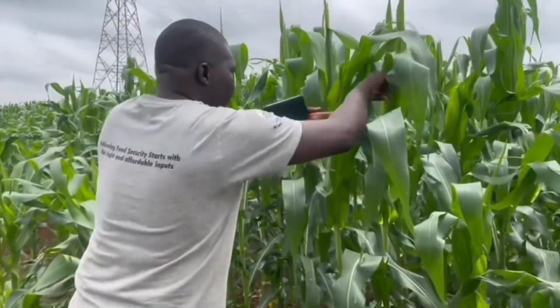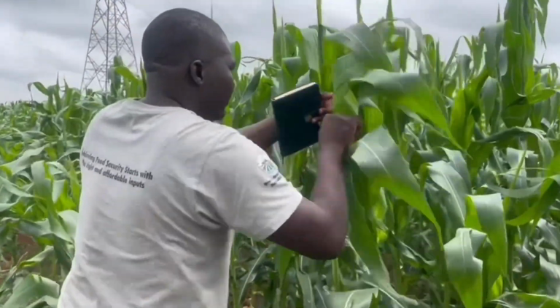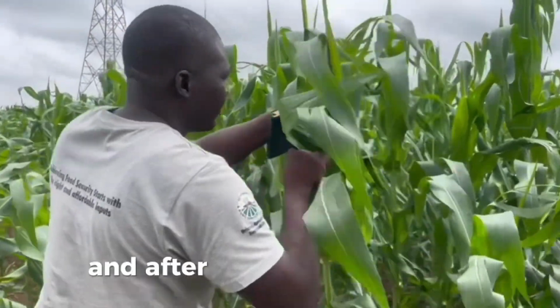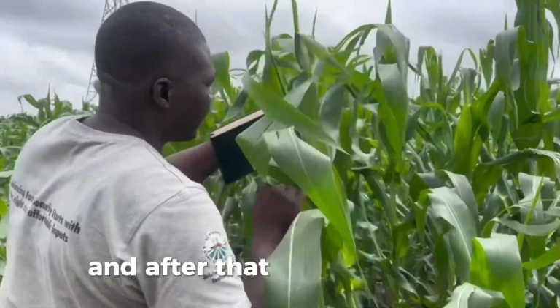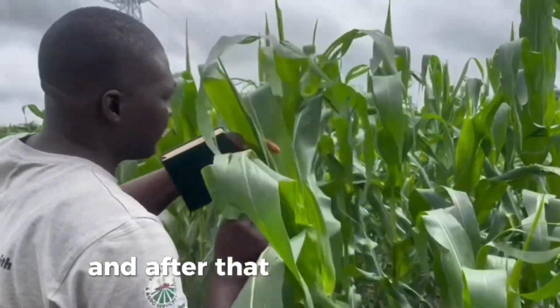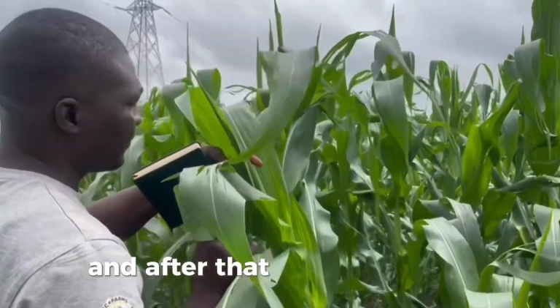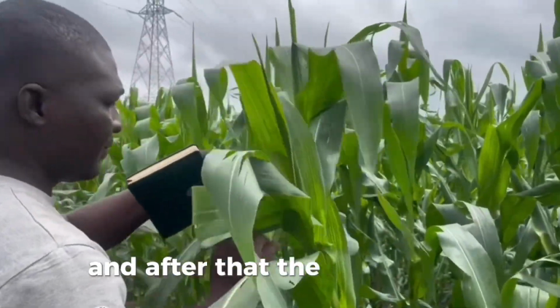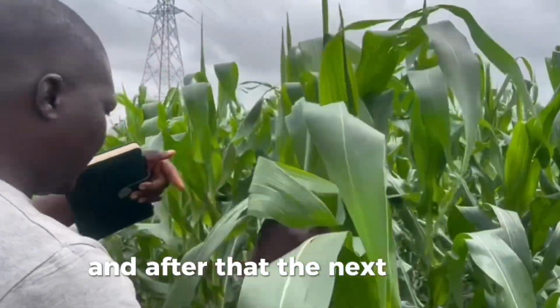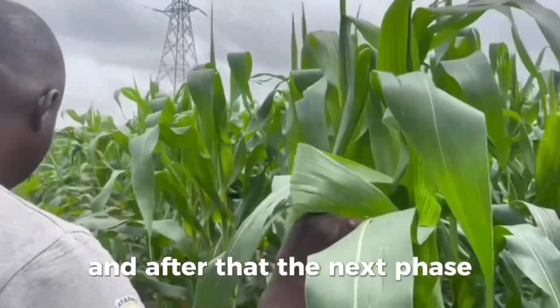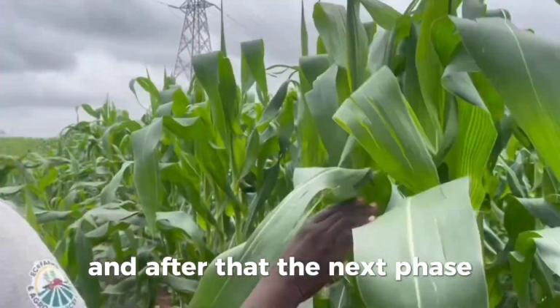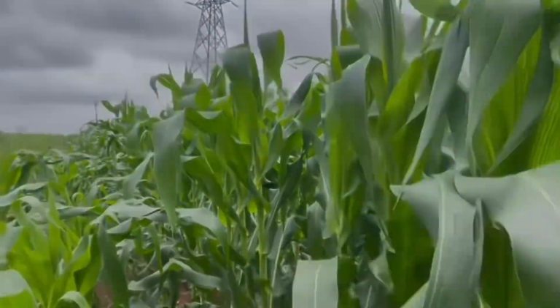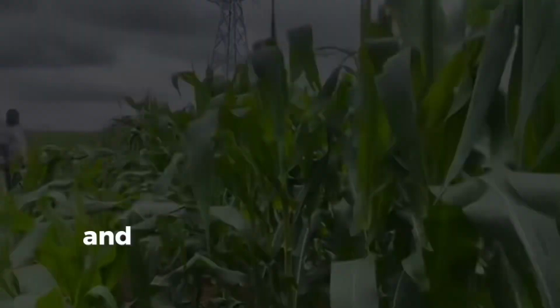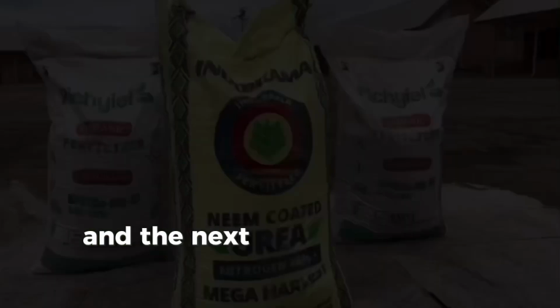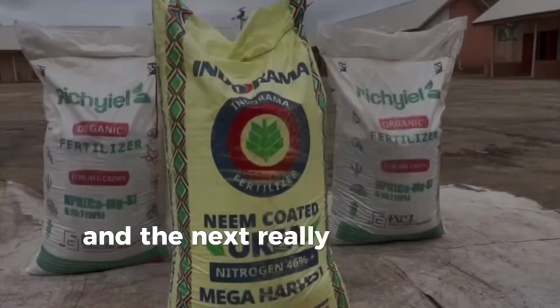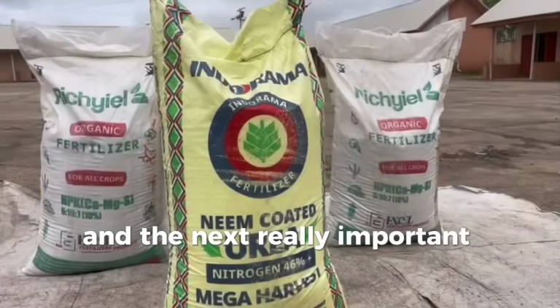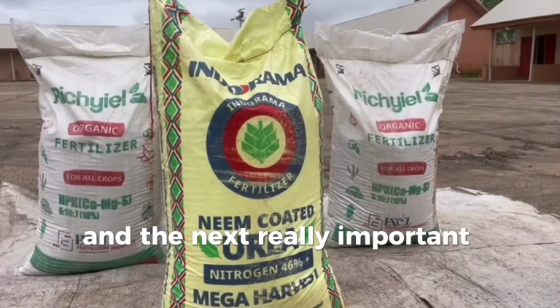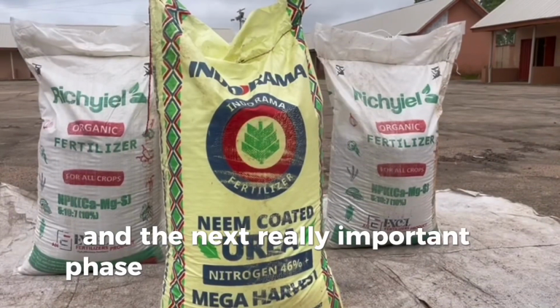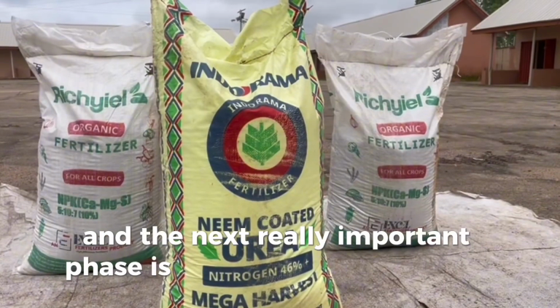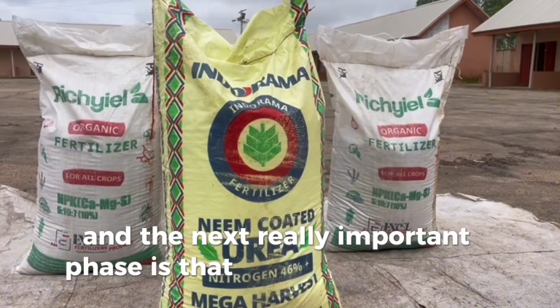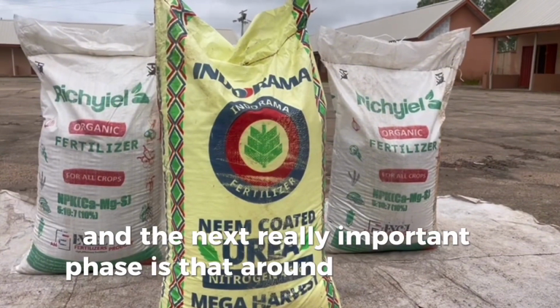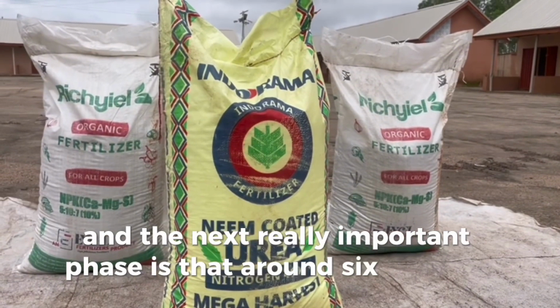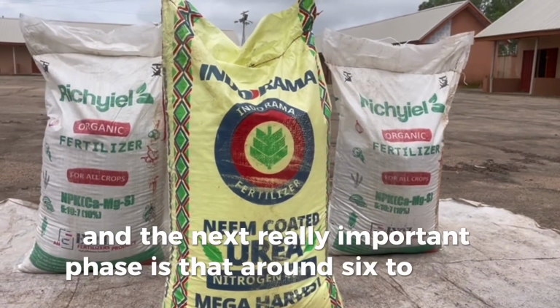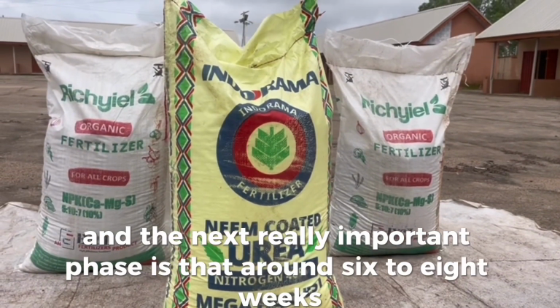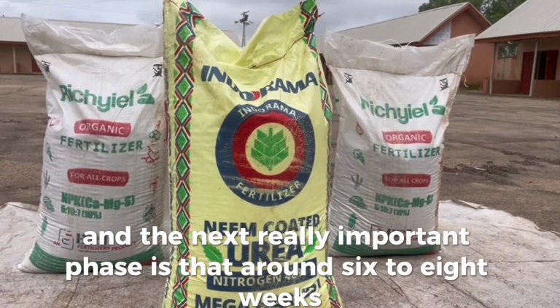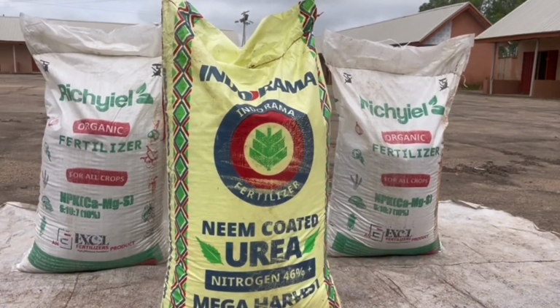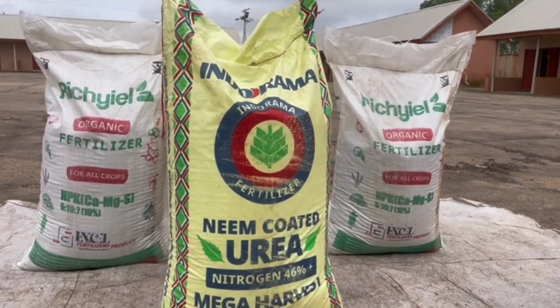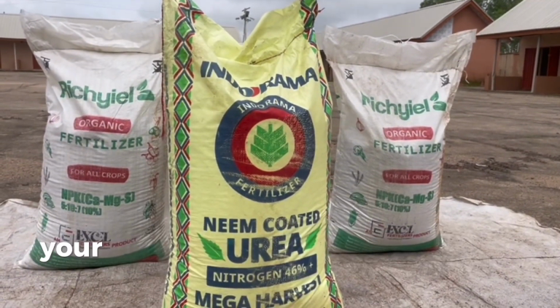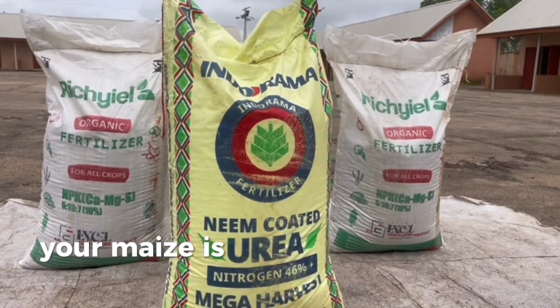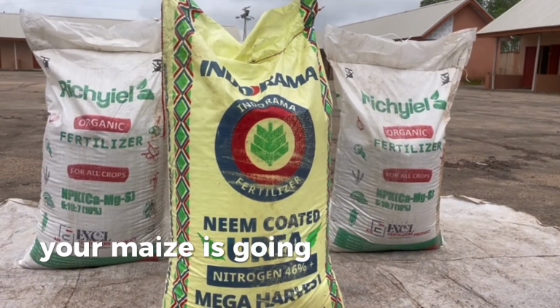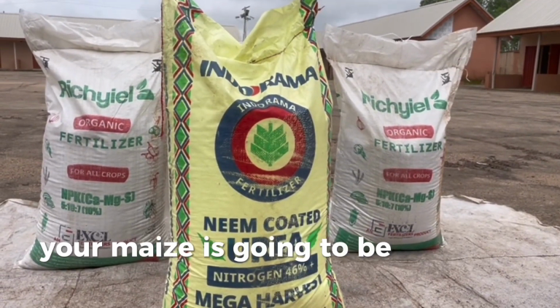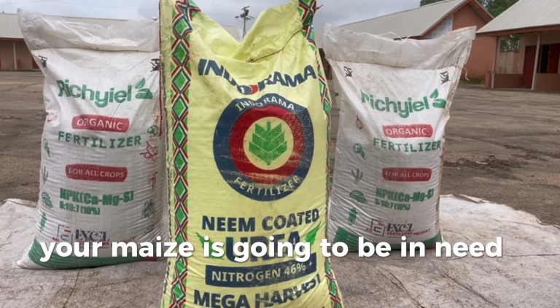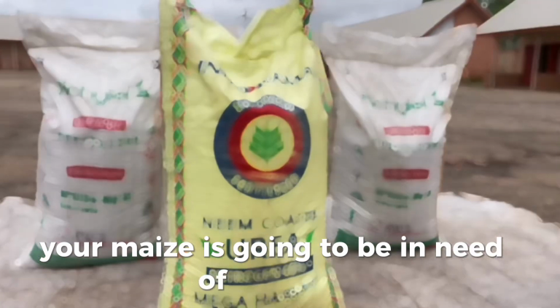And after that, the next really important phase is that around 6-8 weeks, your maize is going to be in need of nitrogen.